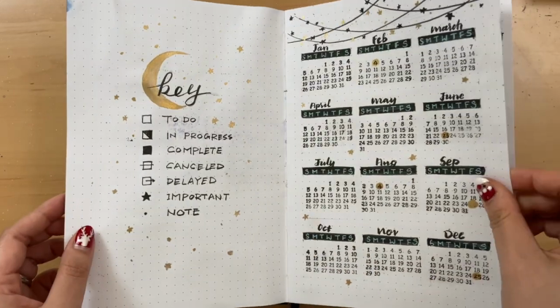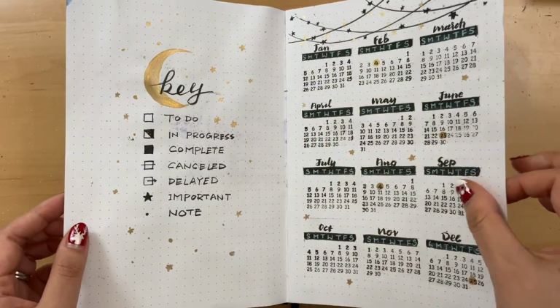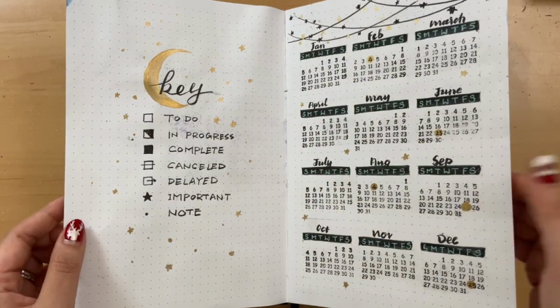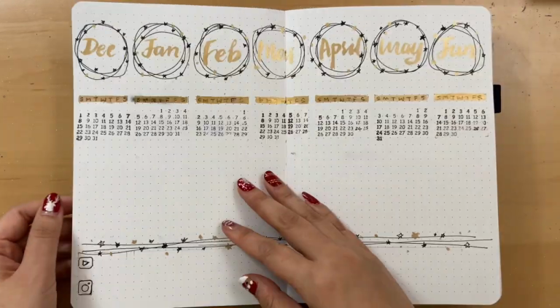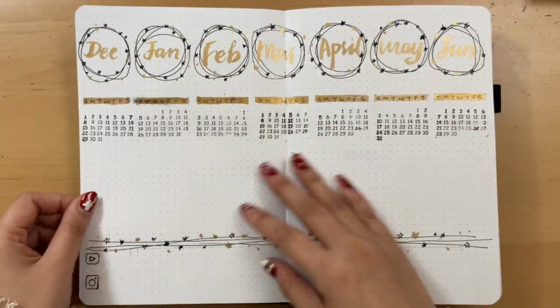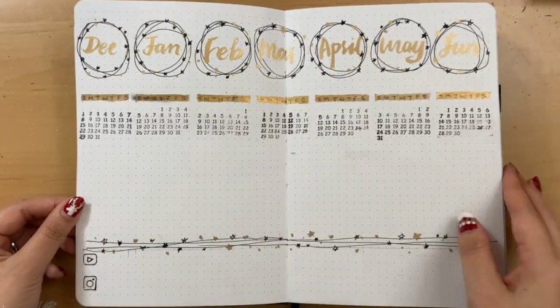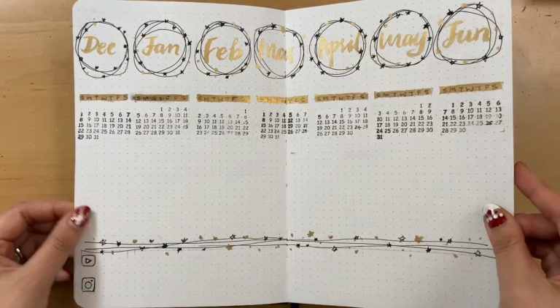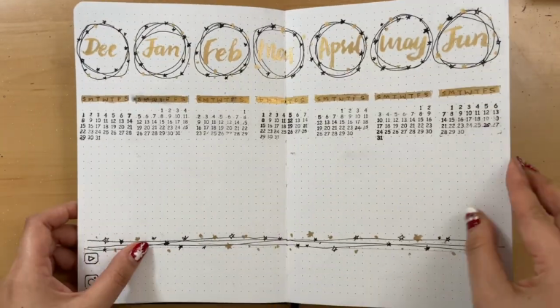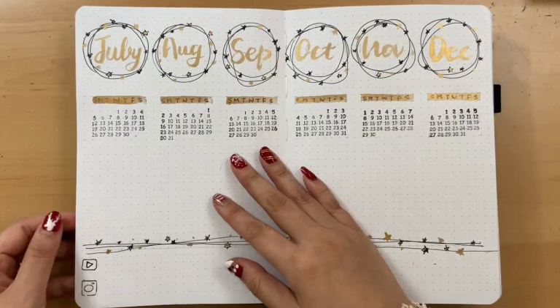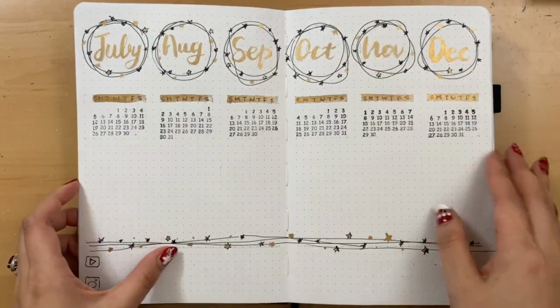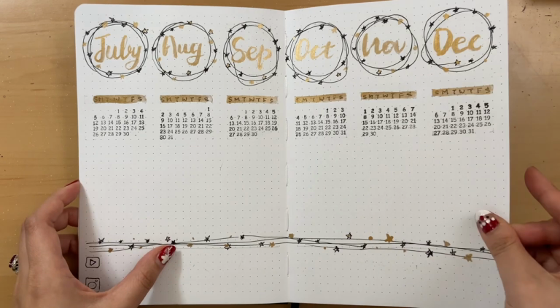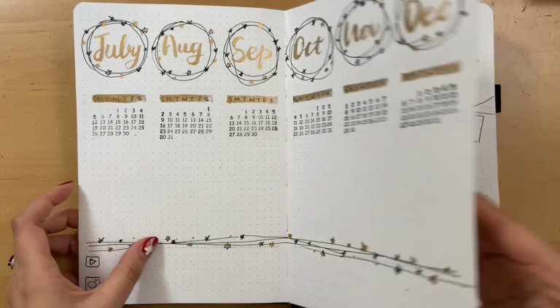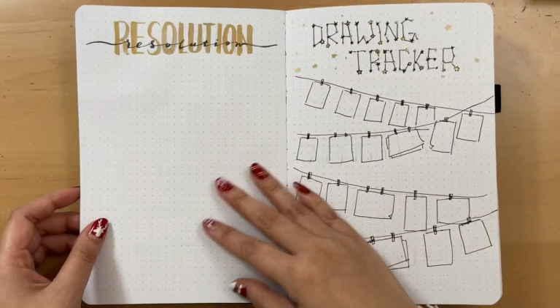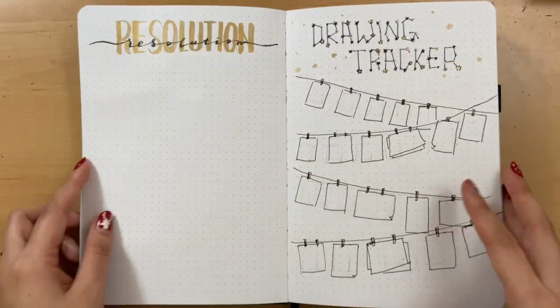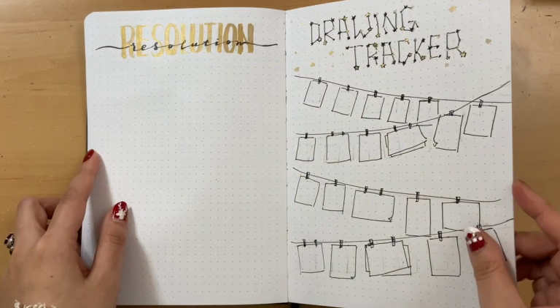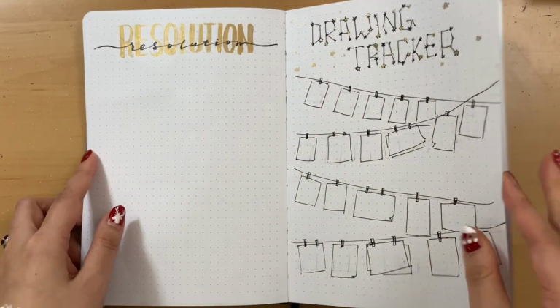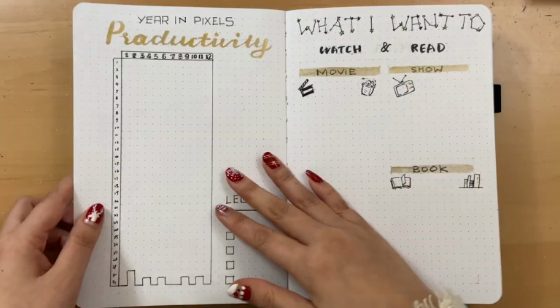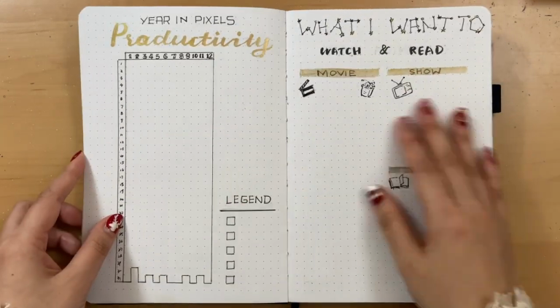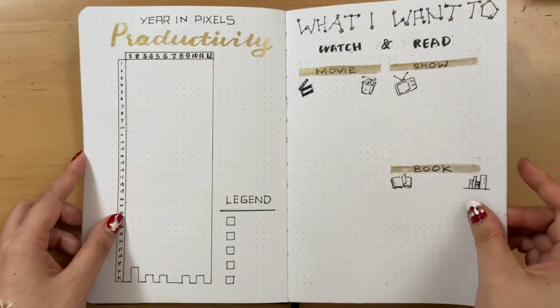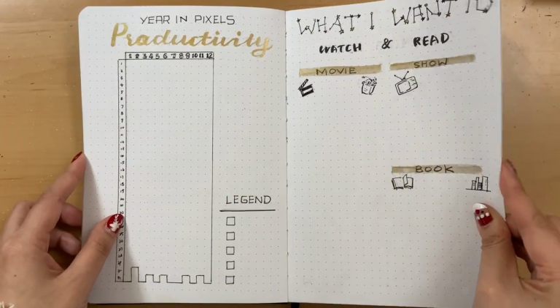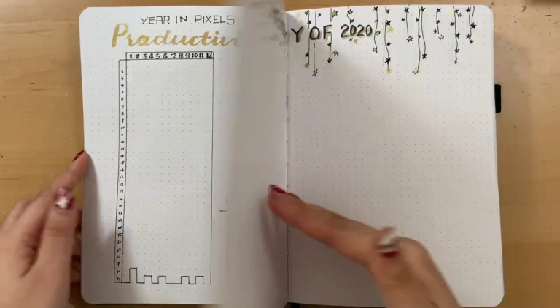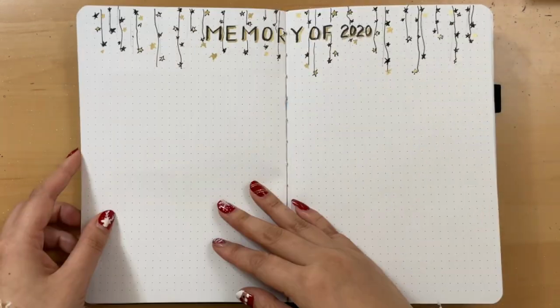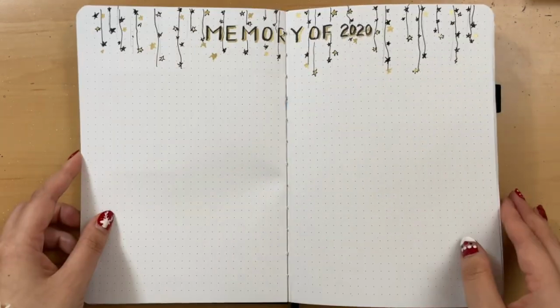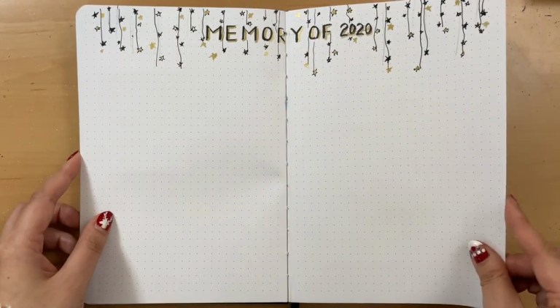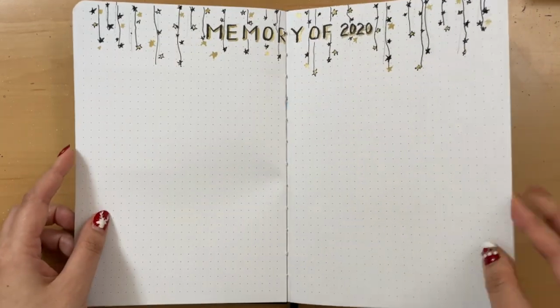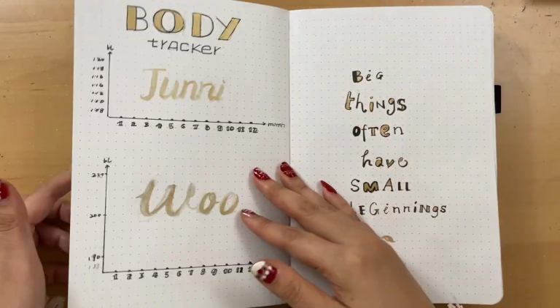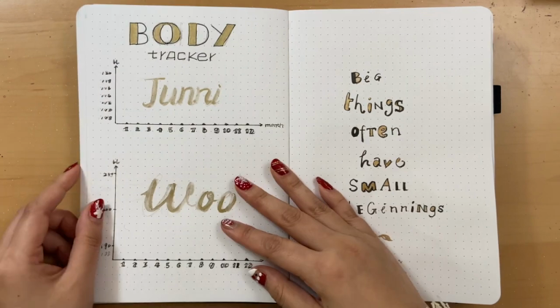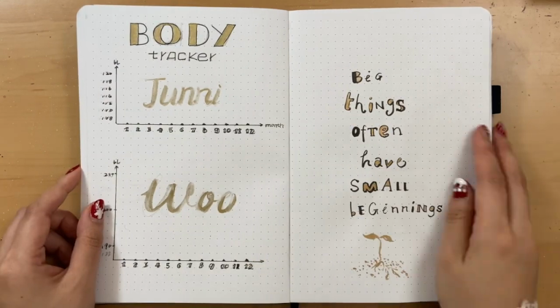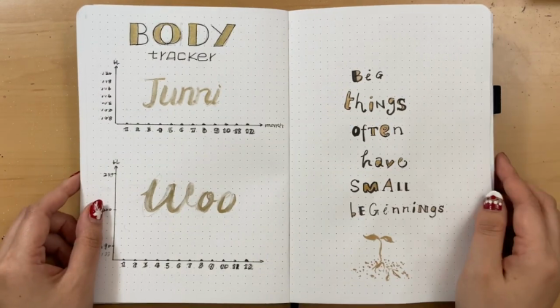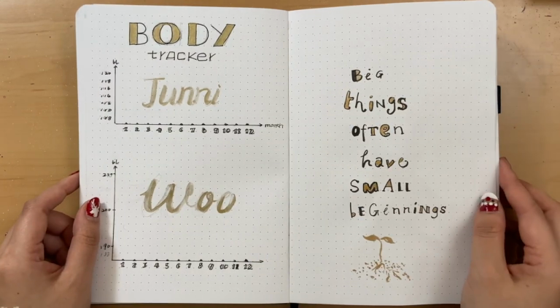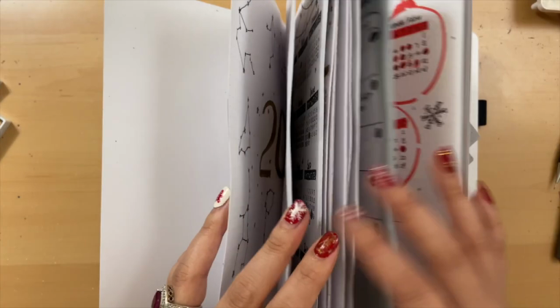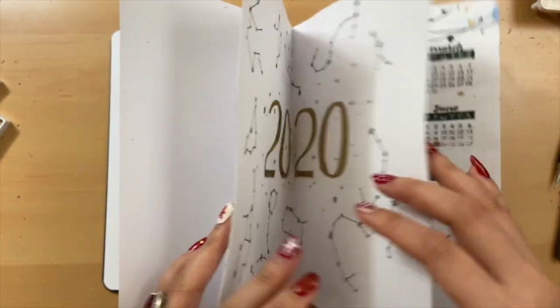I'm really new to the bullet journal field, but I really enjoy making this and I really hope this video is helpful or inspiring for you. Happy New Year!